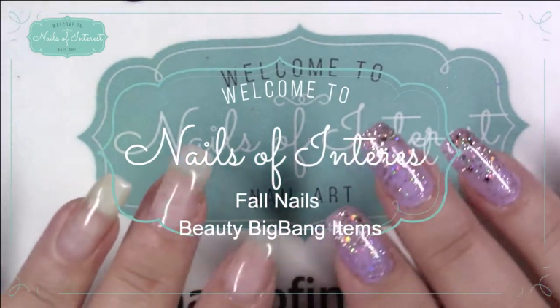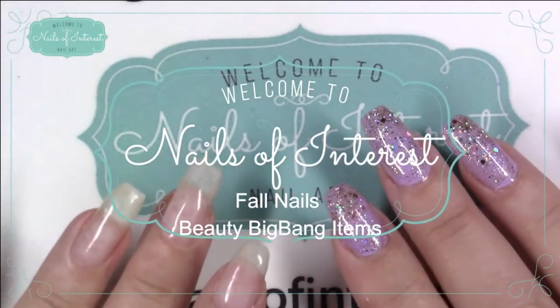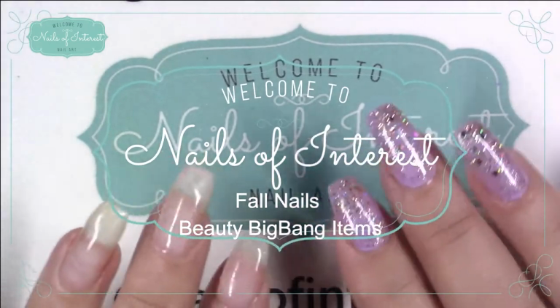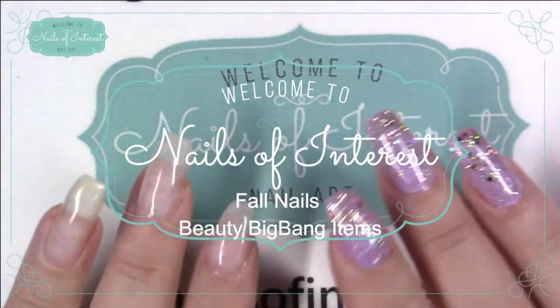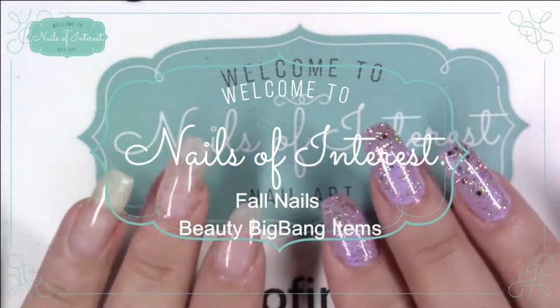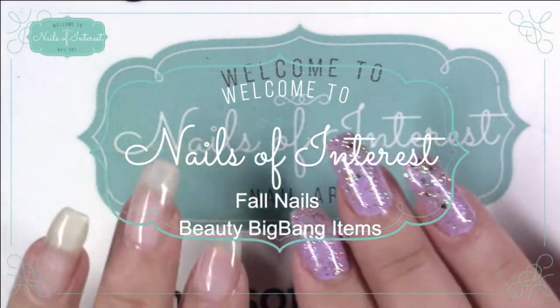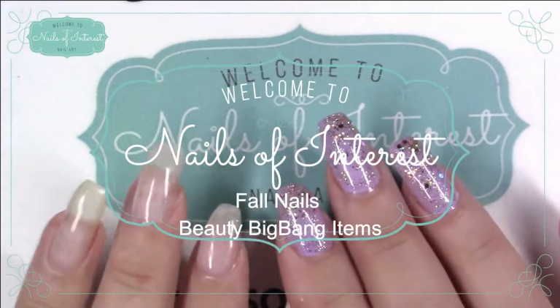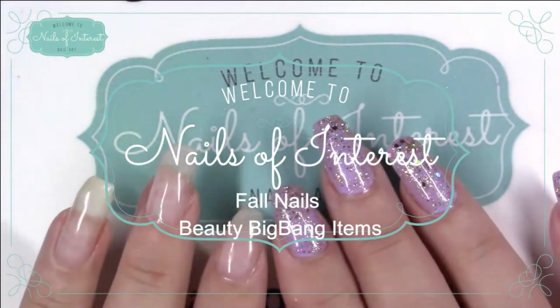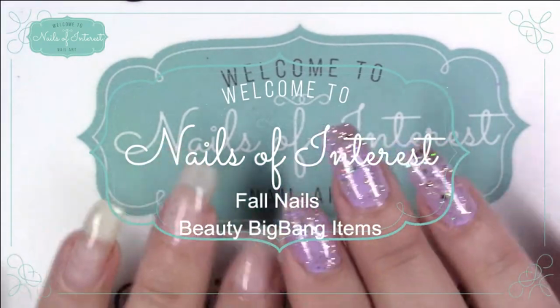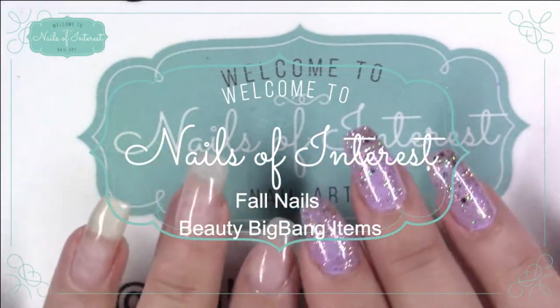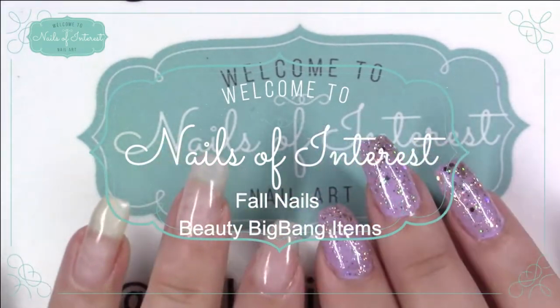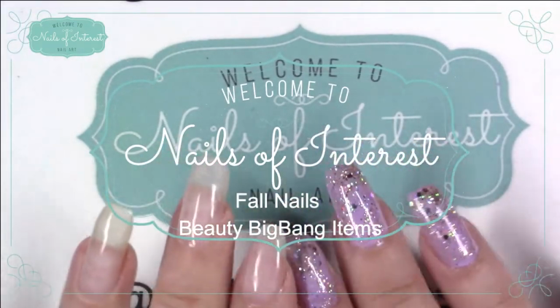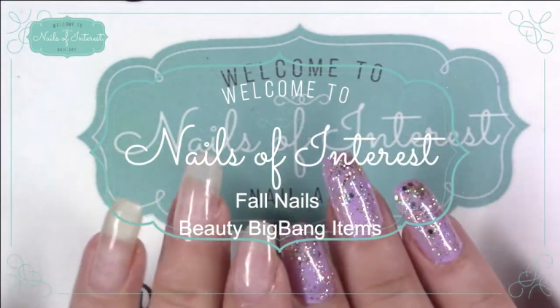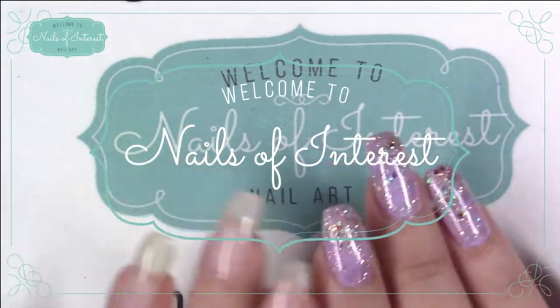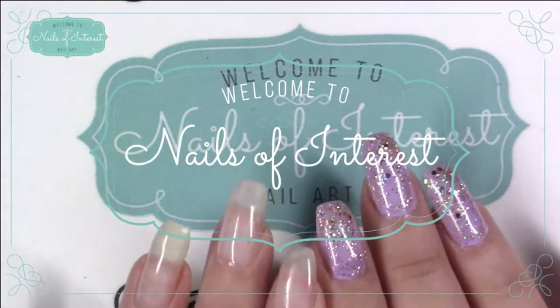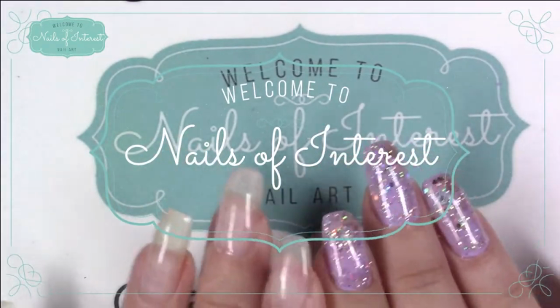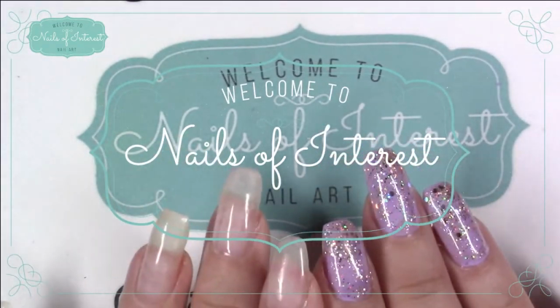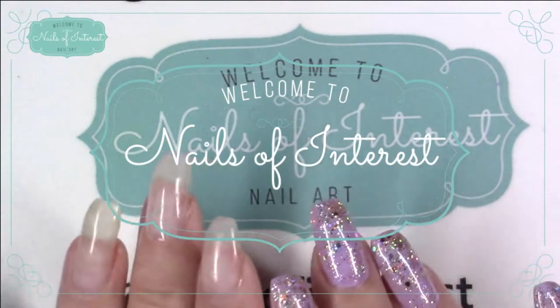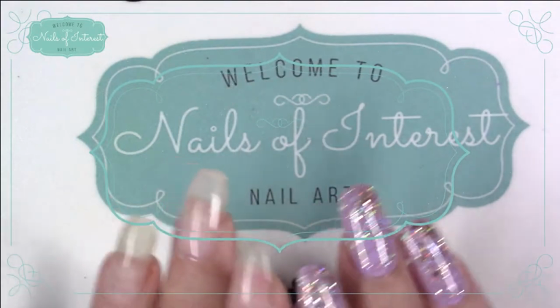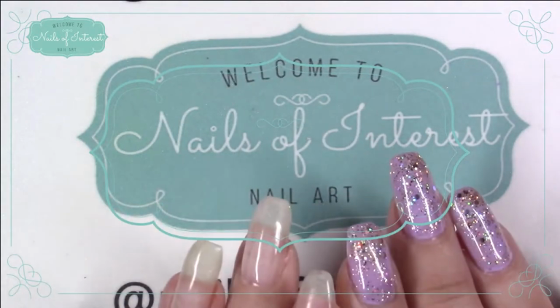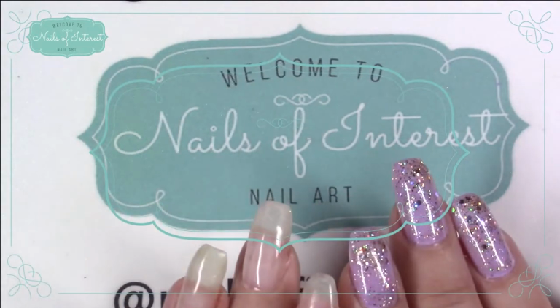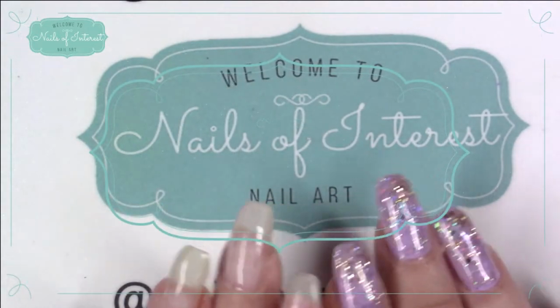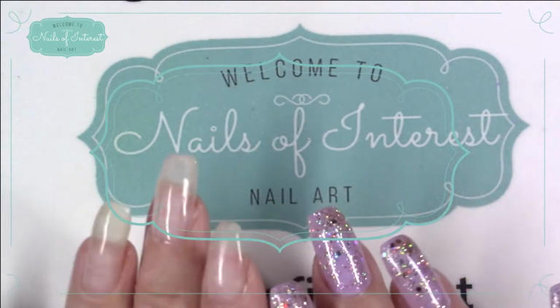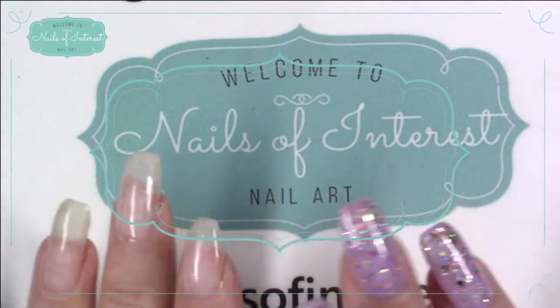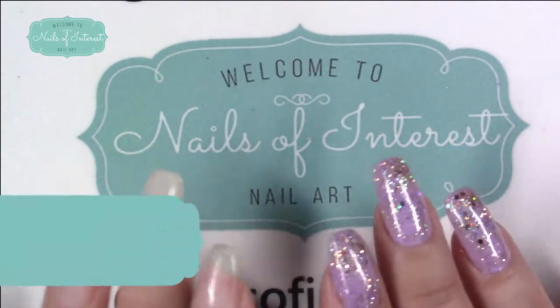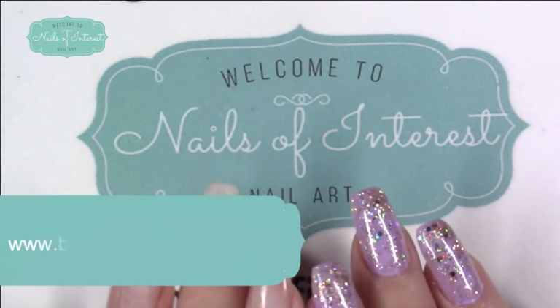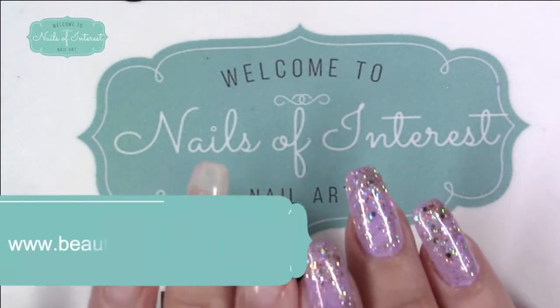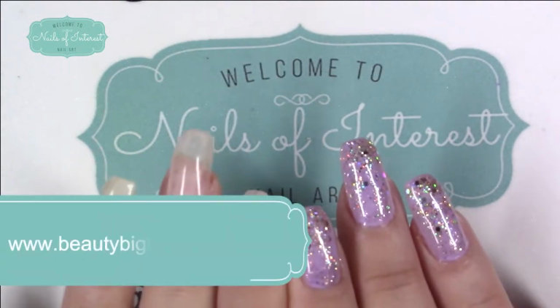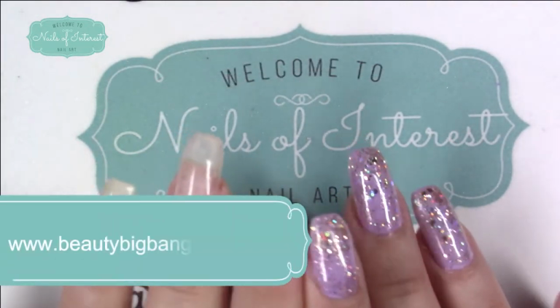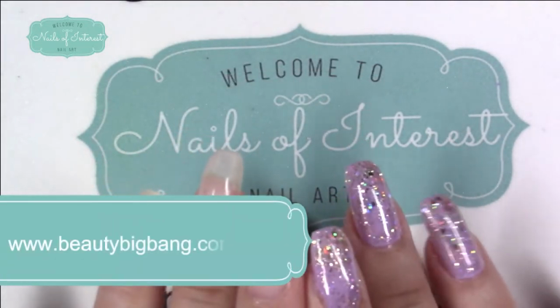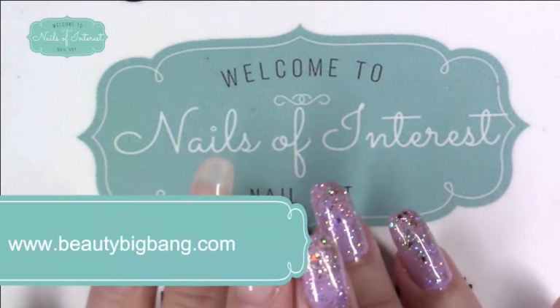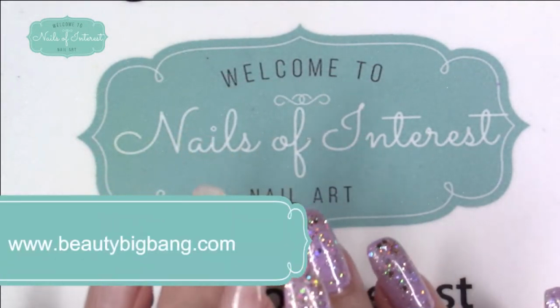Hello everyone, welcome to Nails of Interest. Today I have some items sent to me by beautybigbang.com and I'm going to try to do some art with a few of the items.